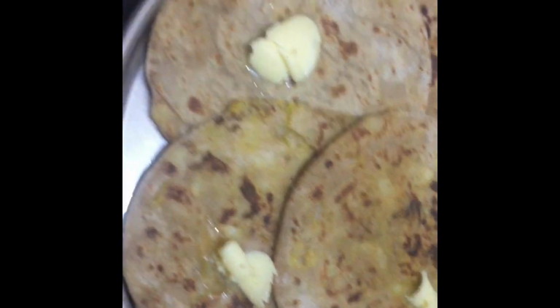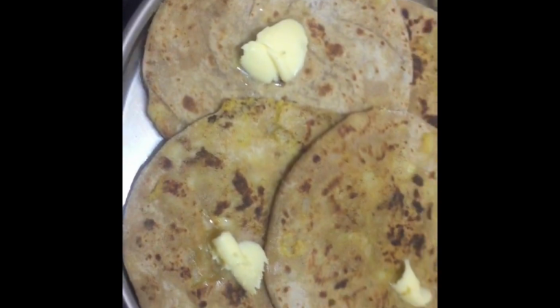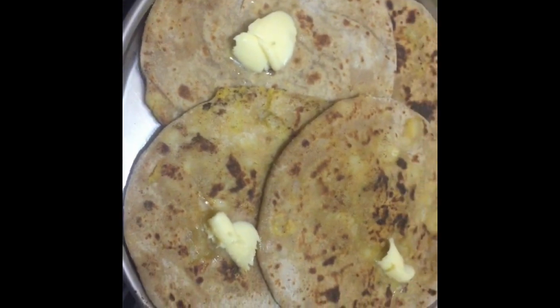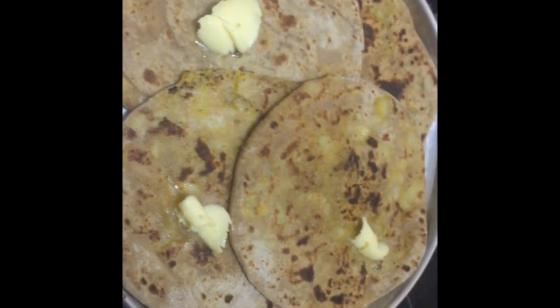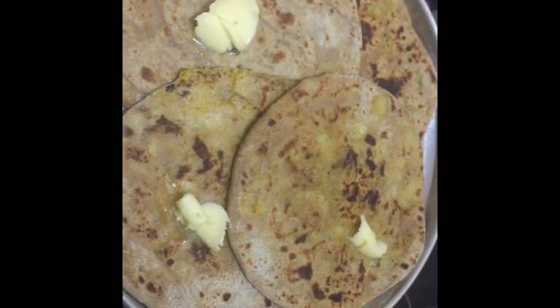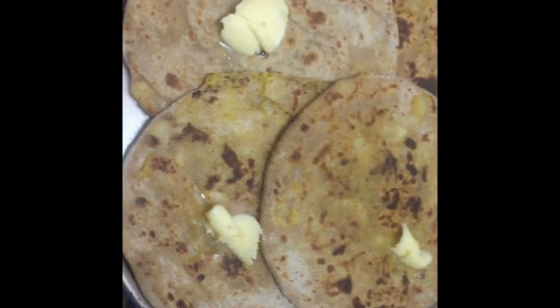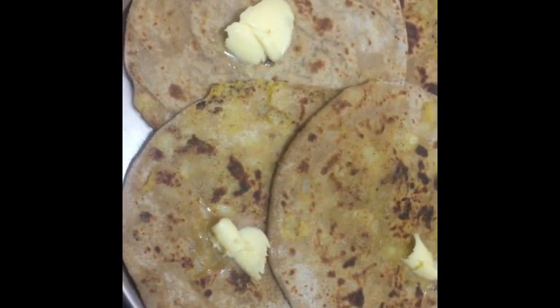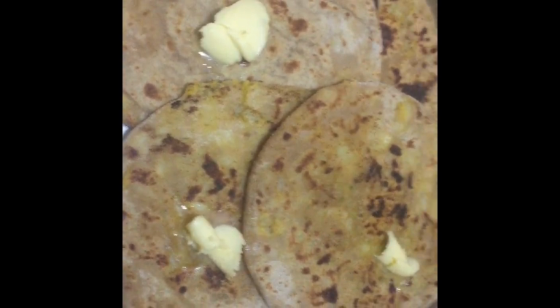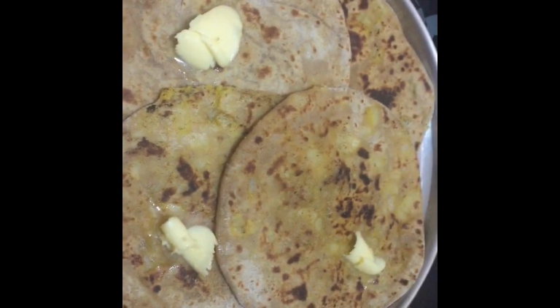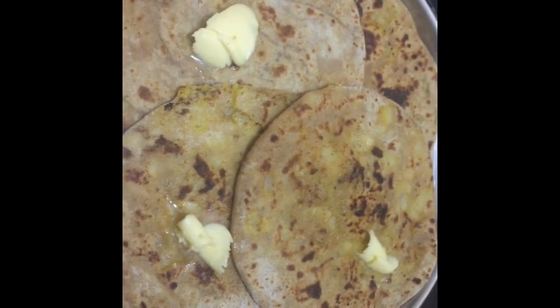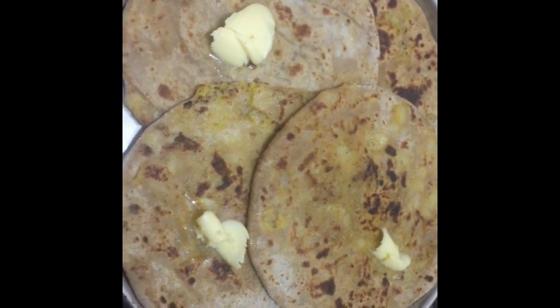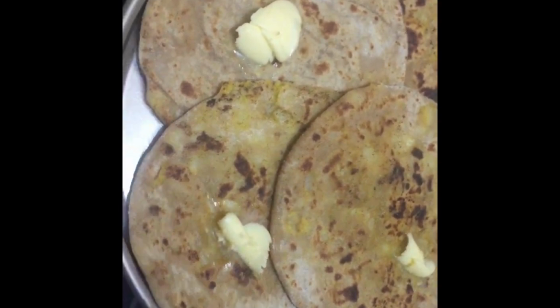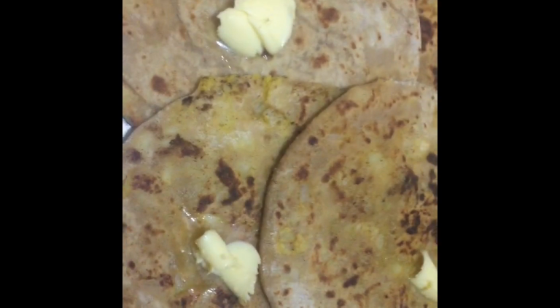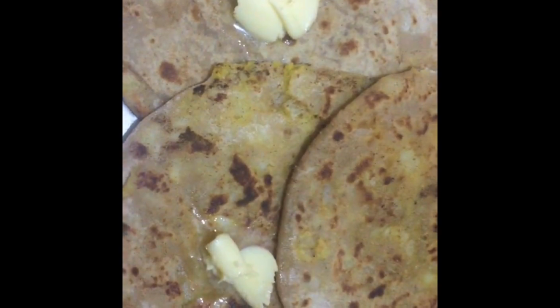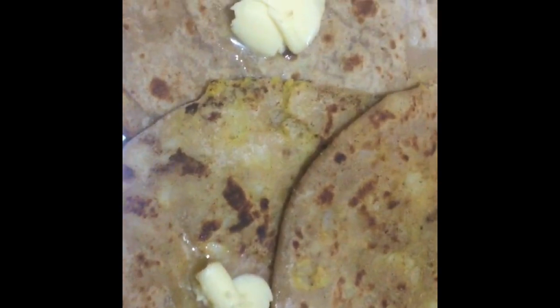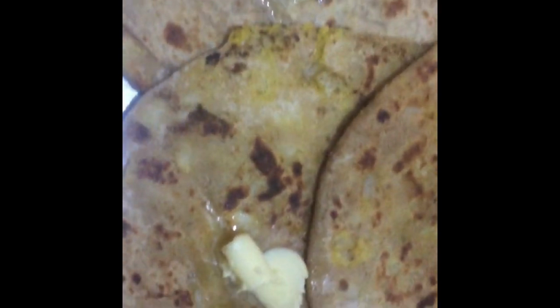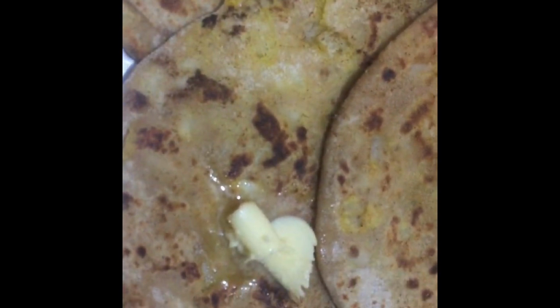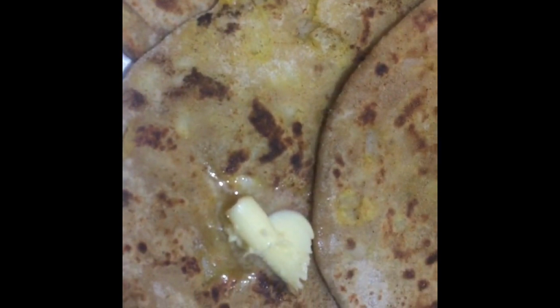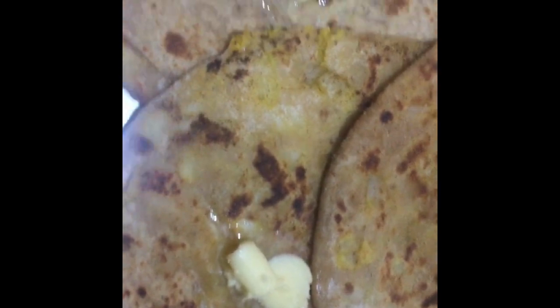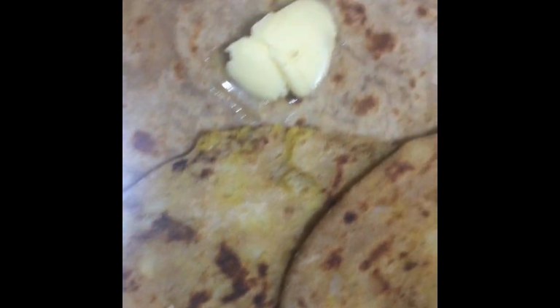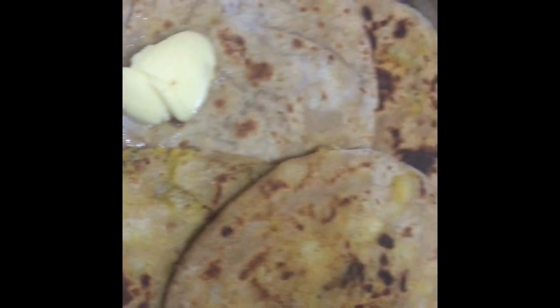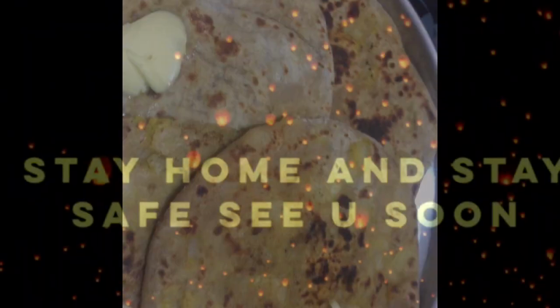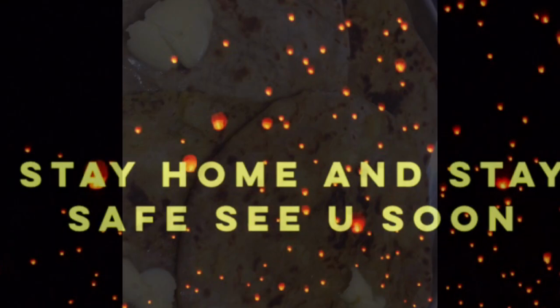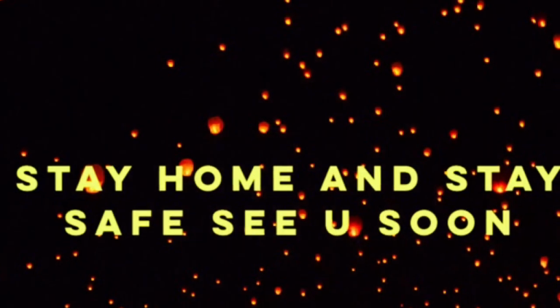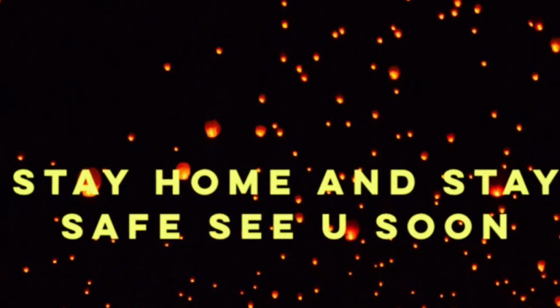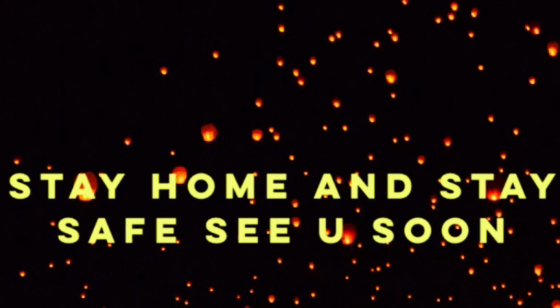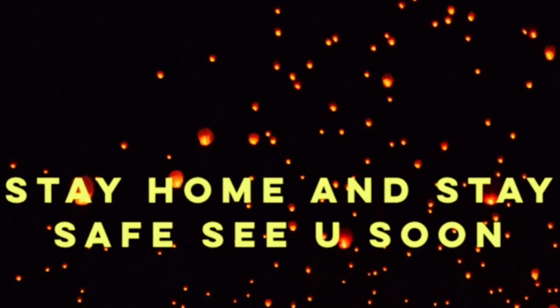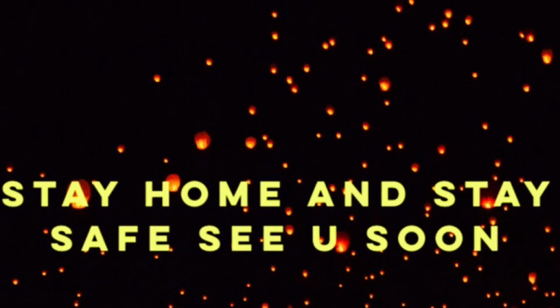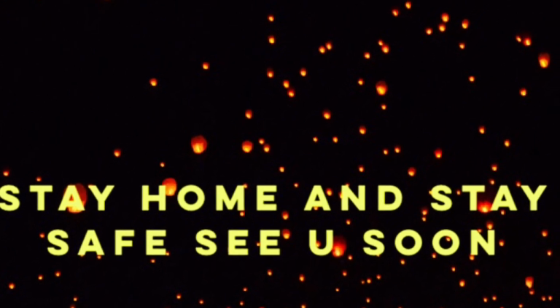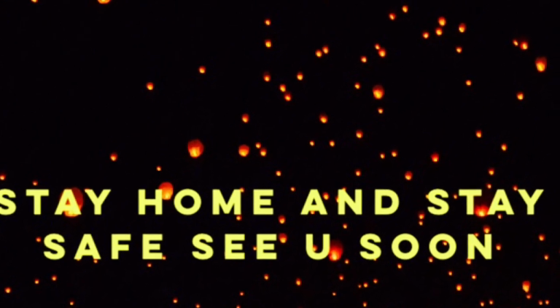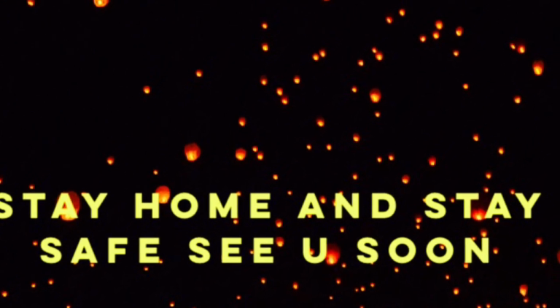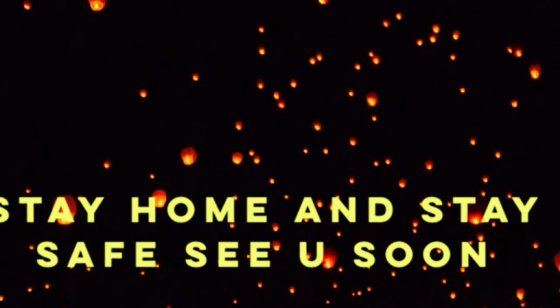This whole paratha is very good. This paratha is really superb. I hope you enjoyed this video. Thank you so much.